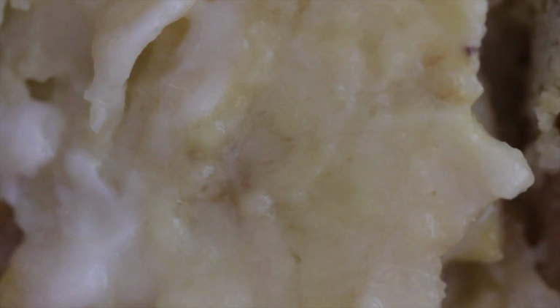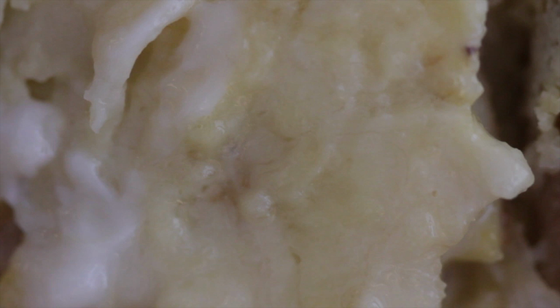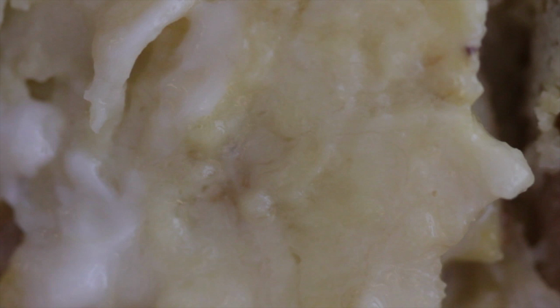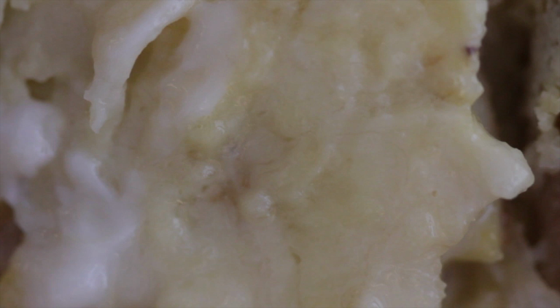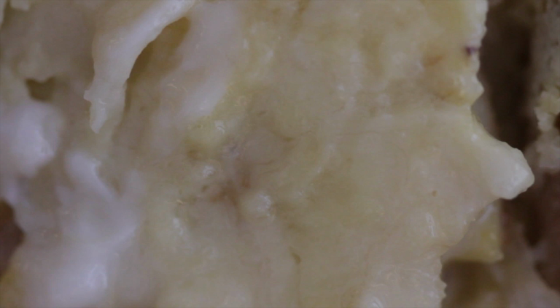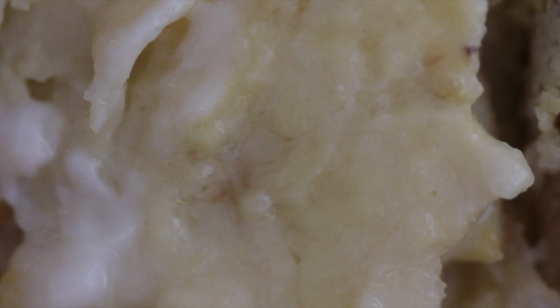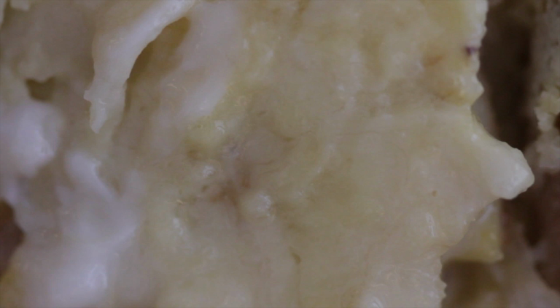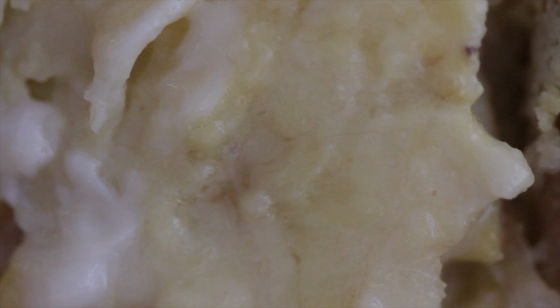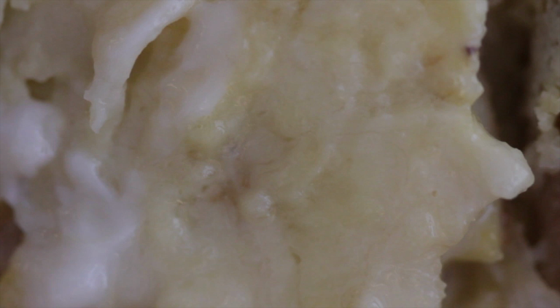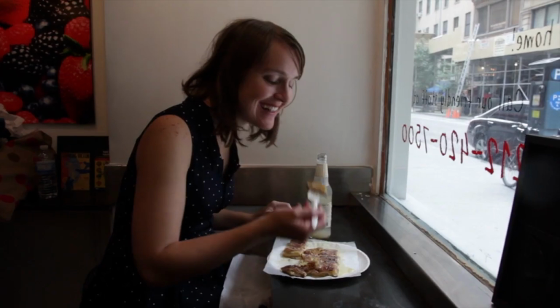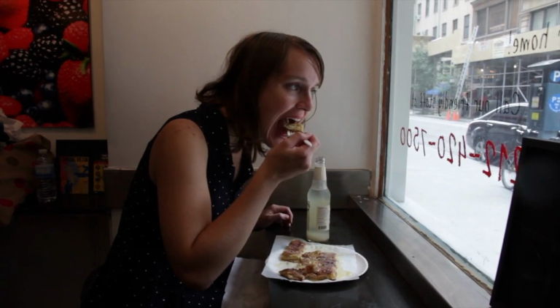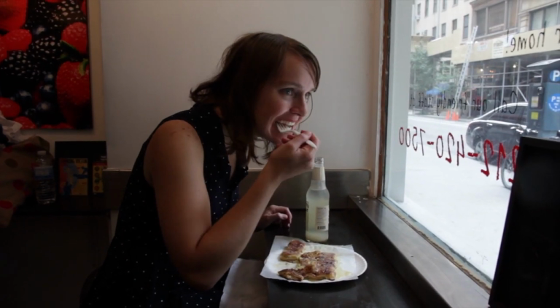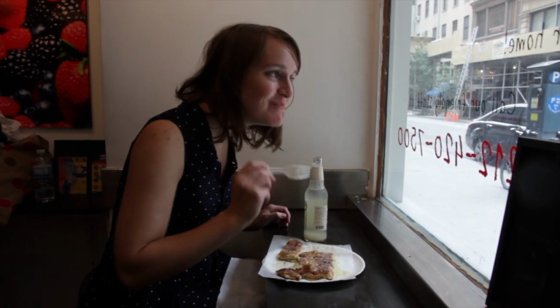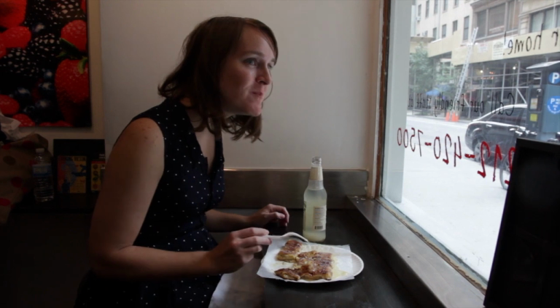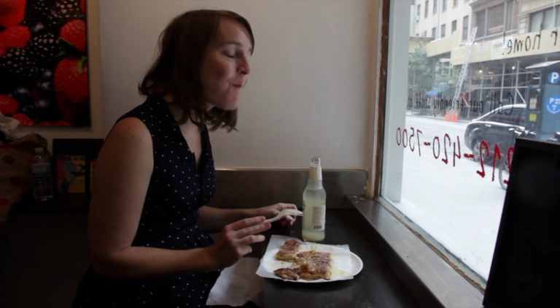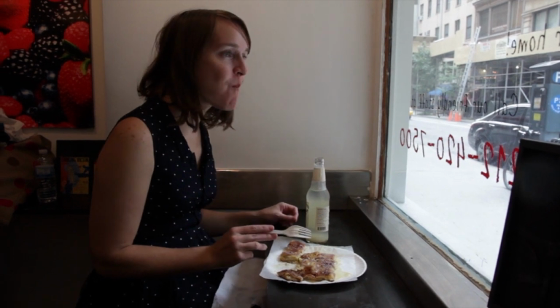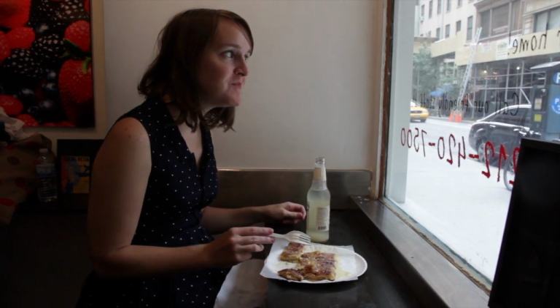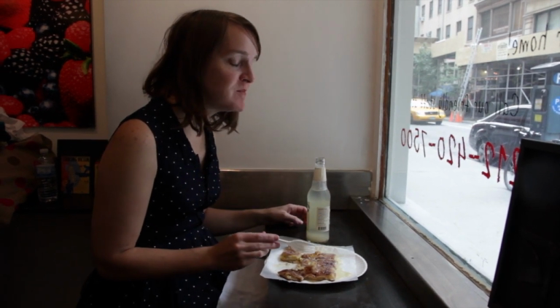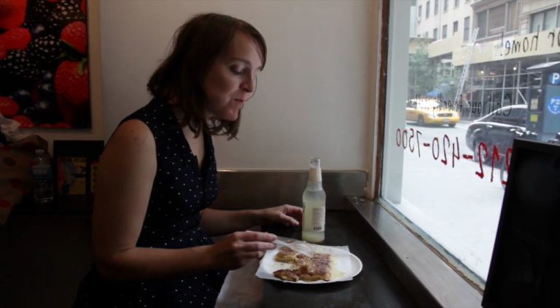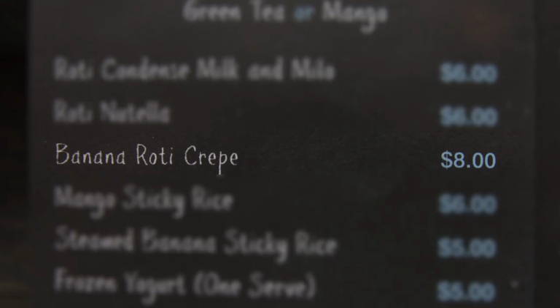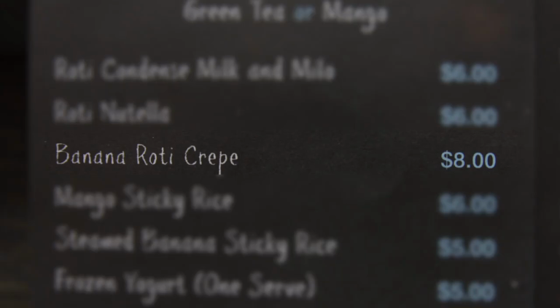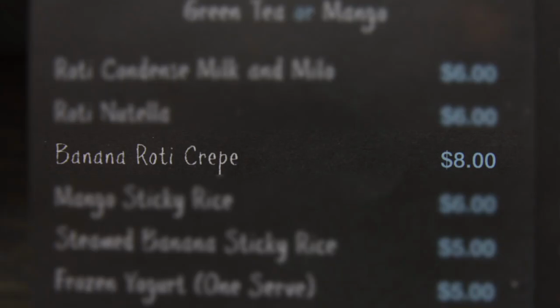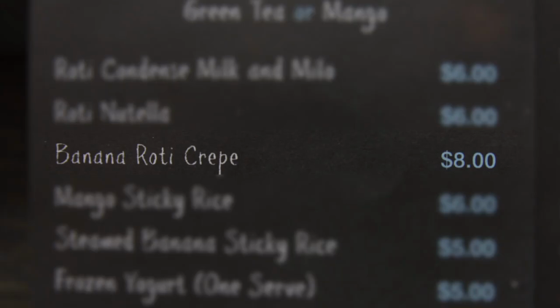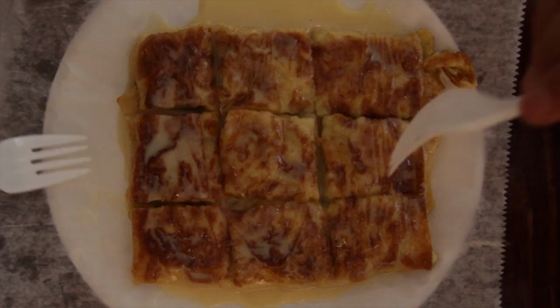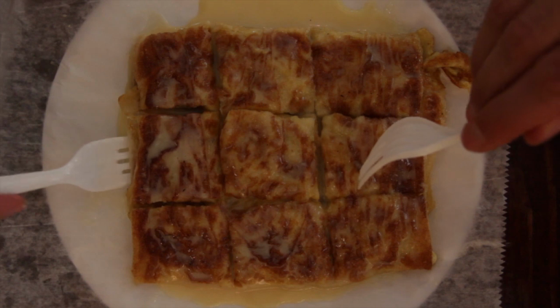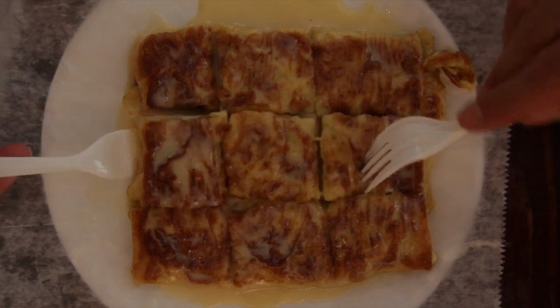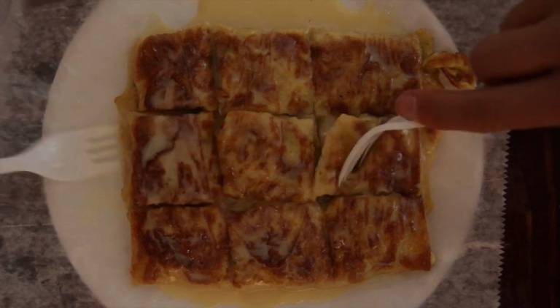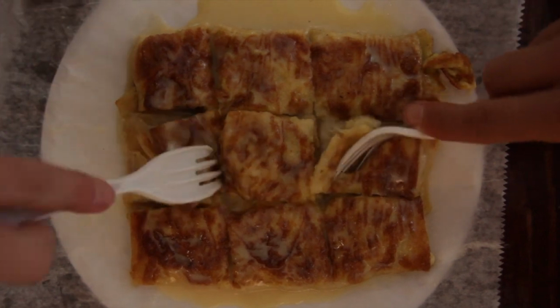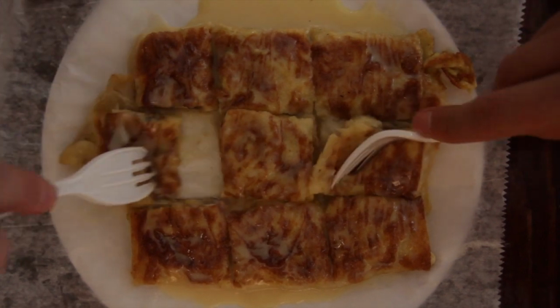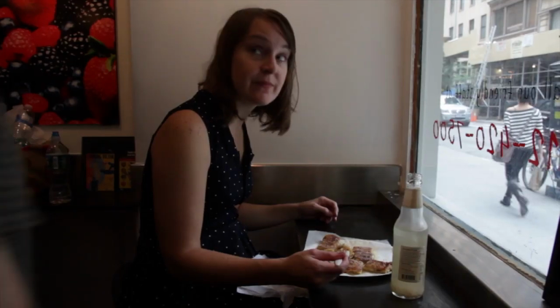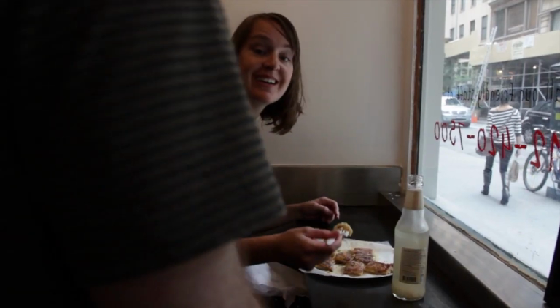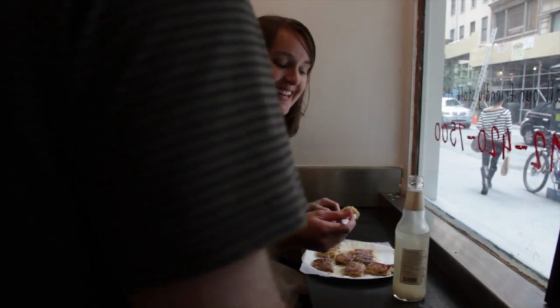The banana kind of dissolves into the dish, so there's no banana texture. It's sweet and a little salty, and has that great condensed milk flavor. It's eight bucks — a little pricey, but totally worth sharing. And if your coworkers see you eating it, they'll probably demand a bite.